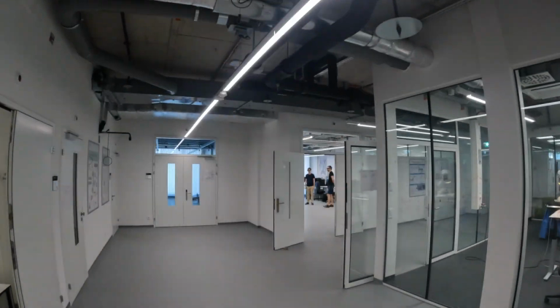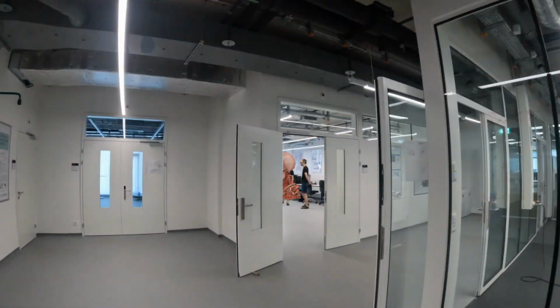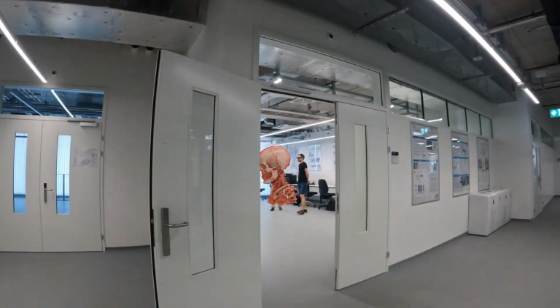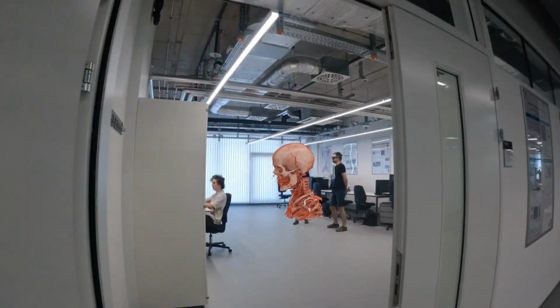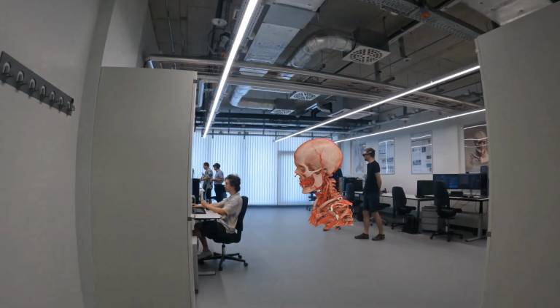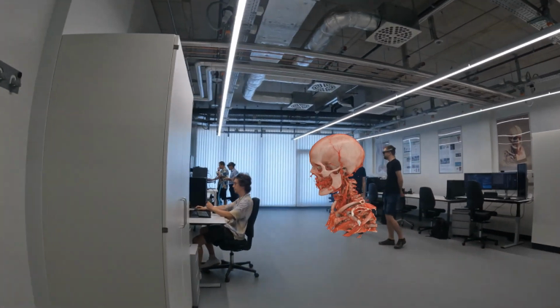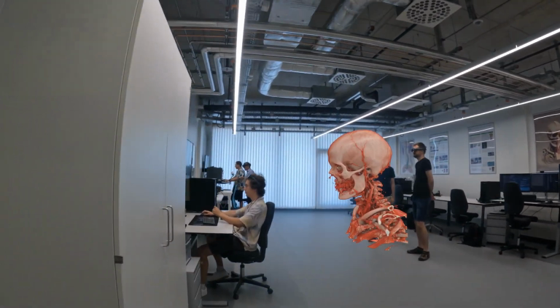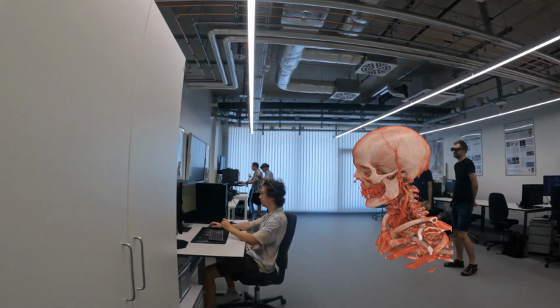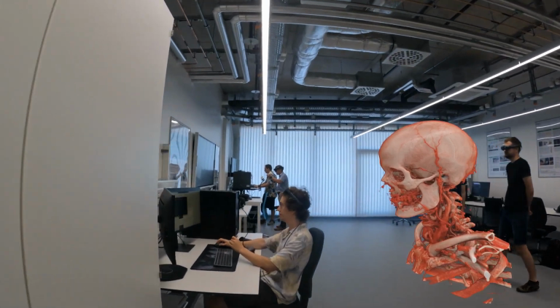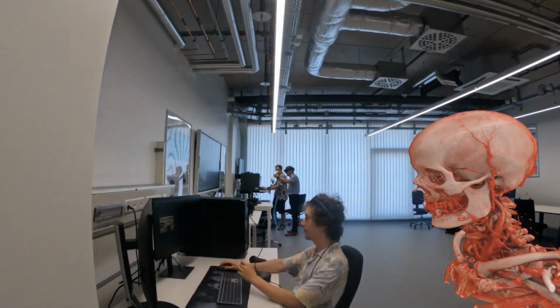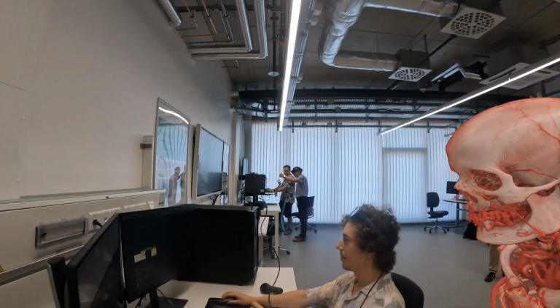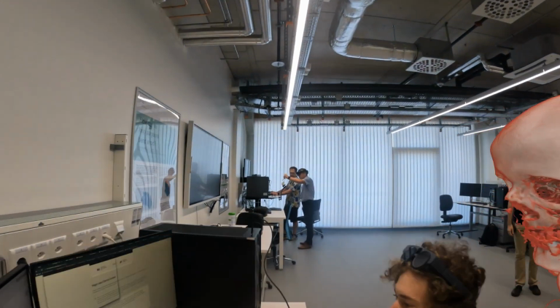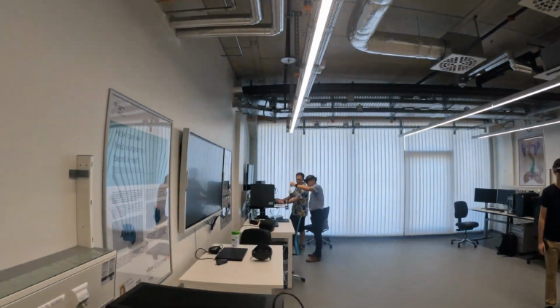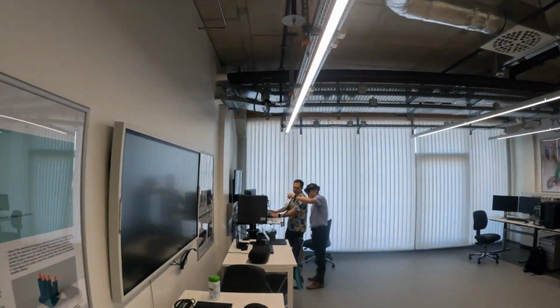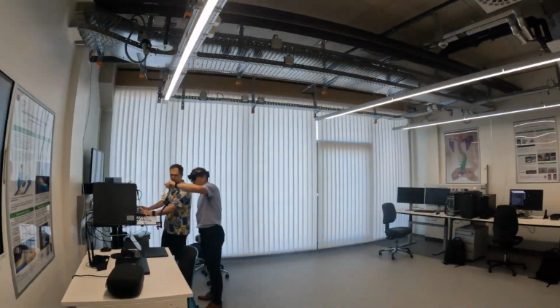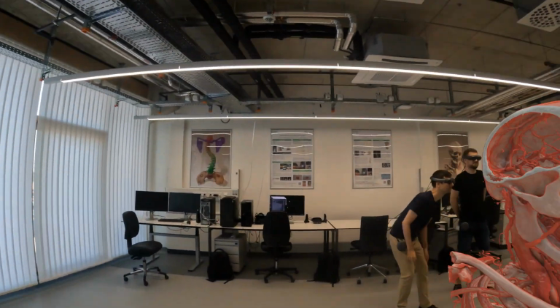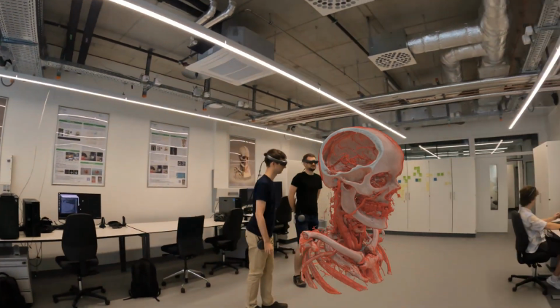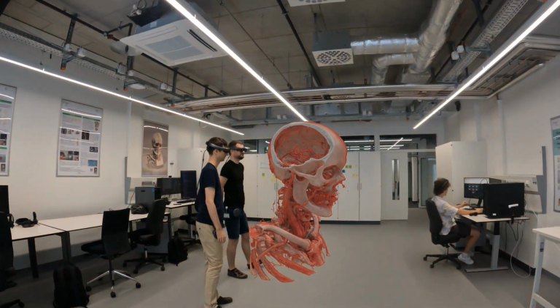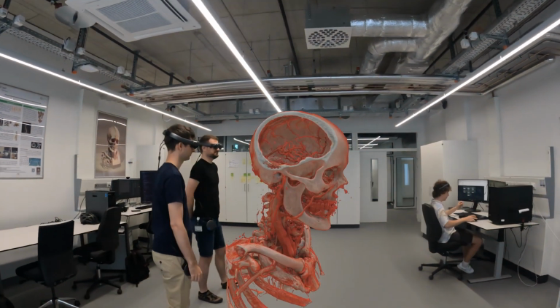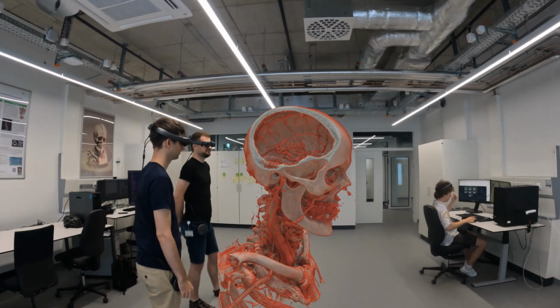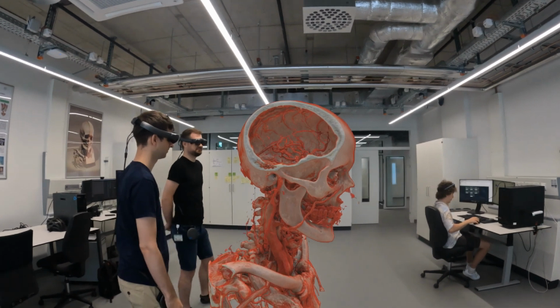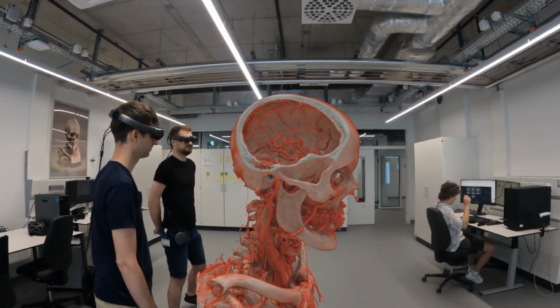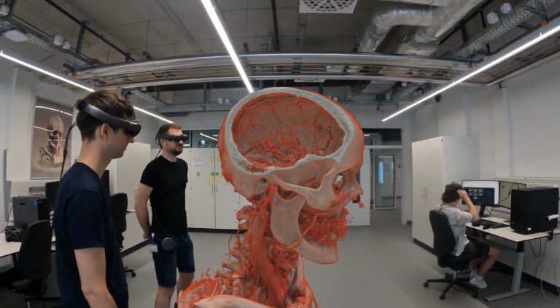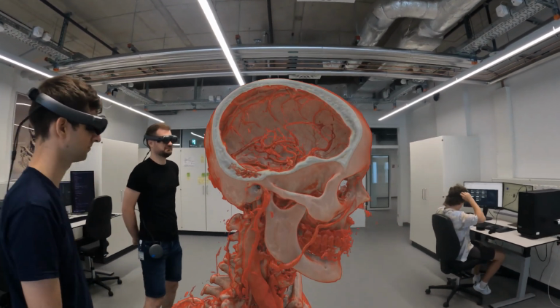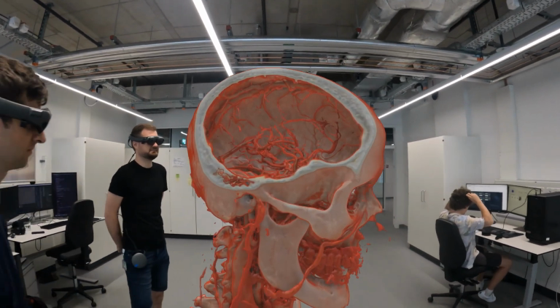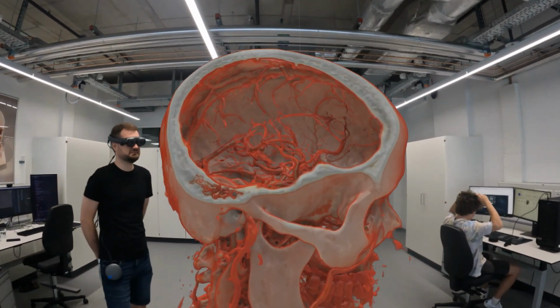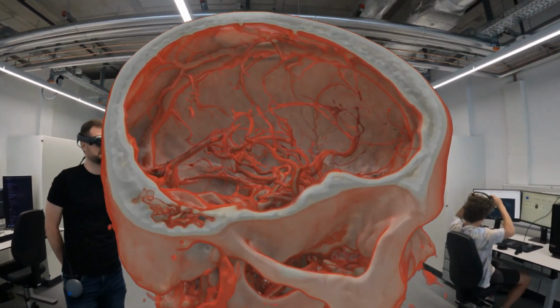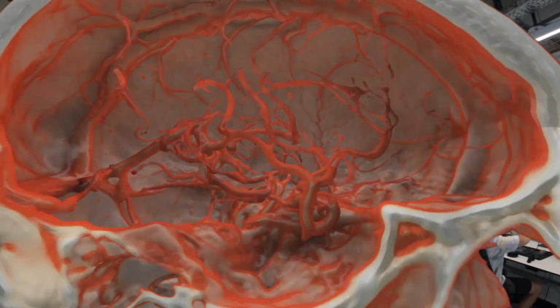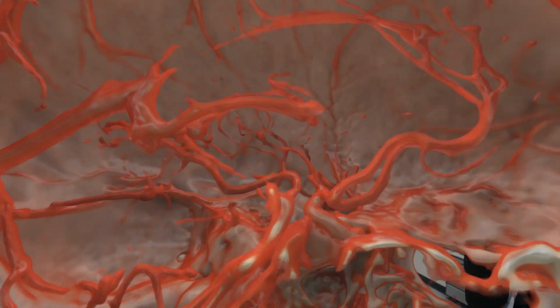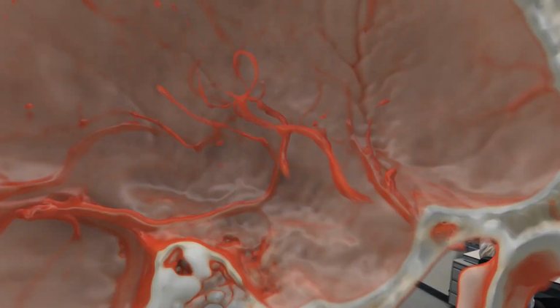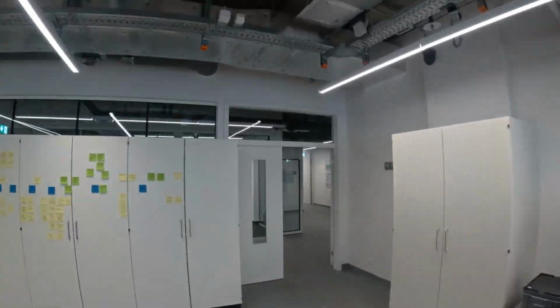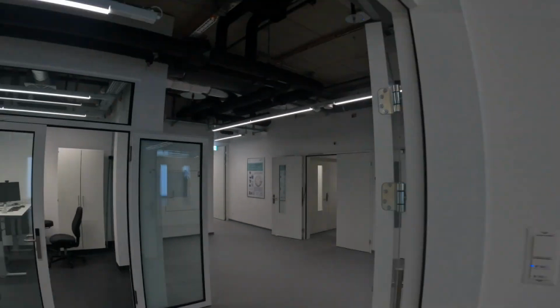The Center for Medical Image Analysis and Navigation develops virtual and augmented reality solutions for surgery planning and intraoperative monitoring, novel feedback systems, and artificial intelligence for image analysis.